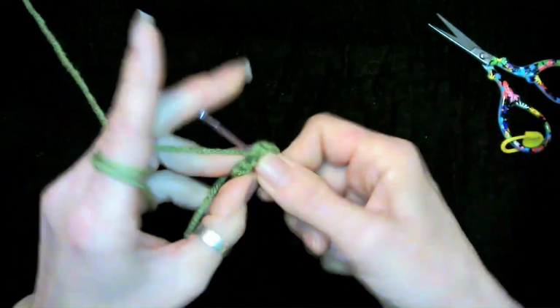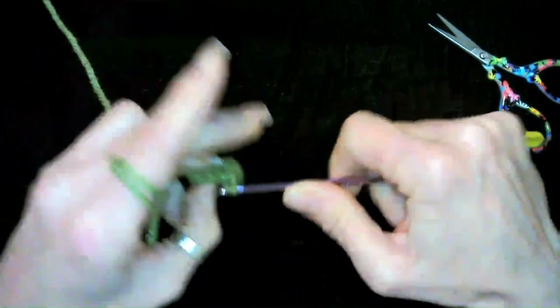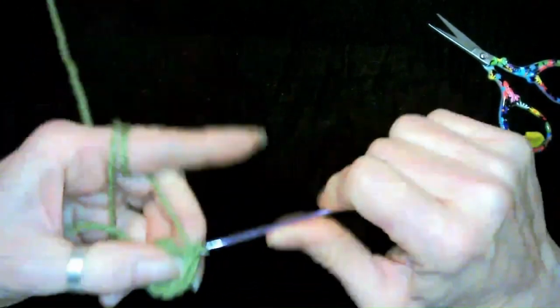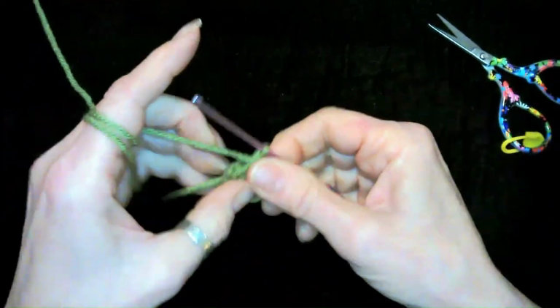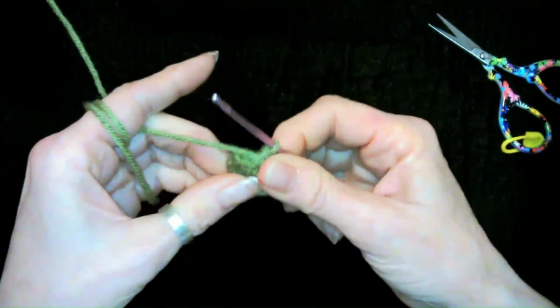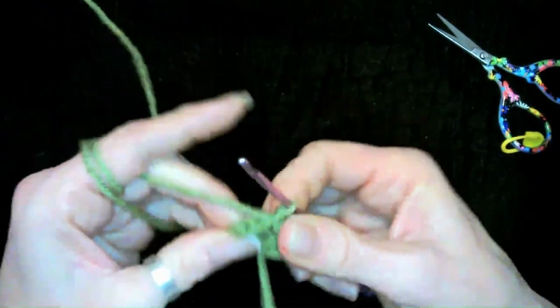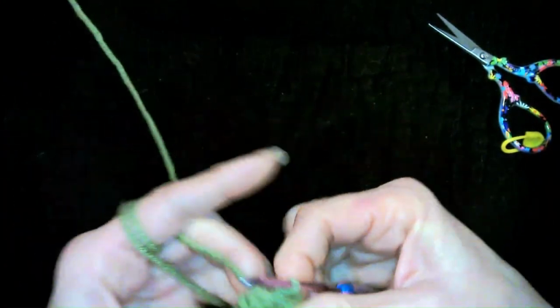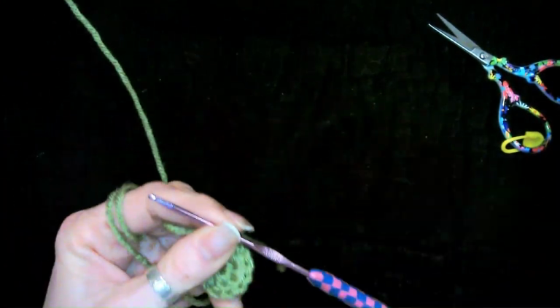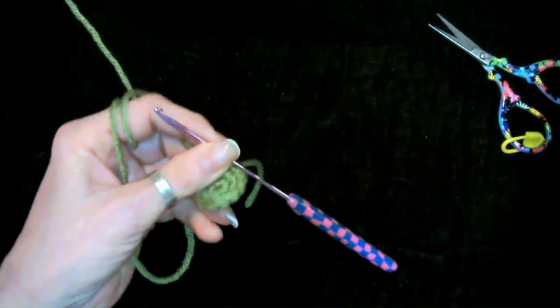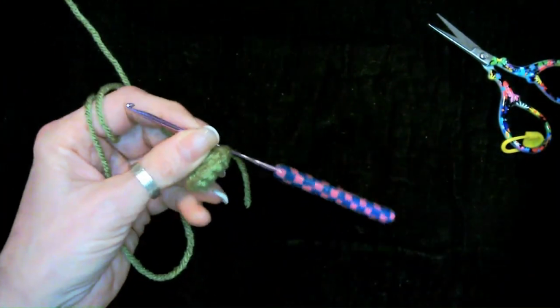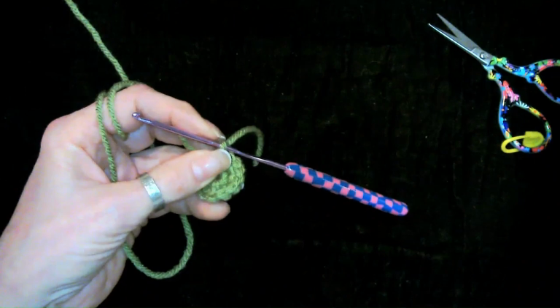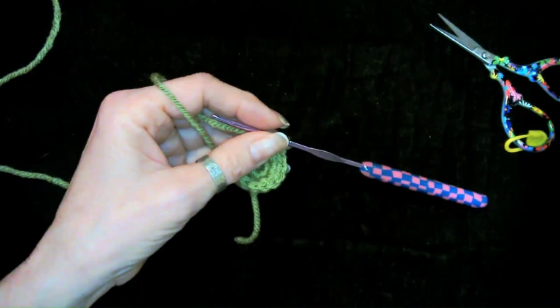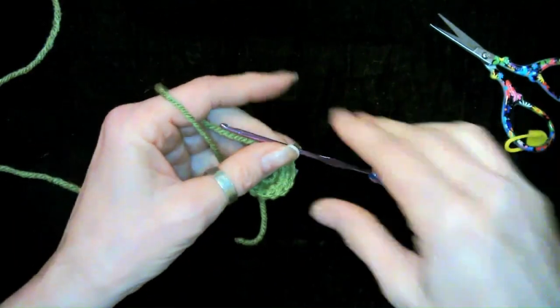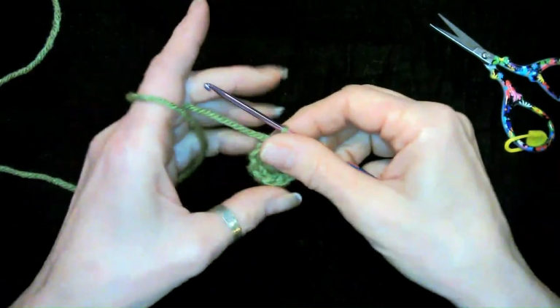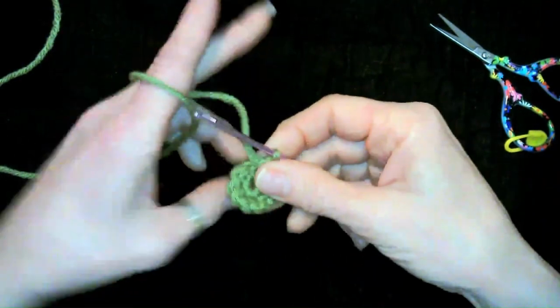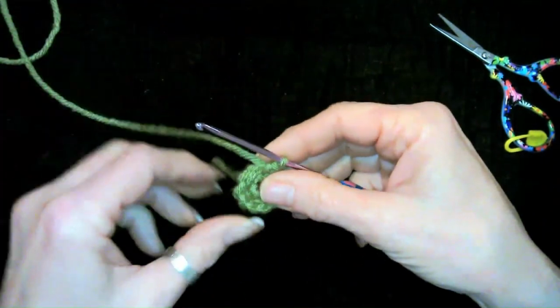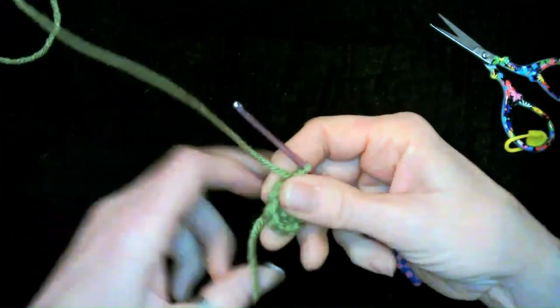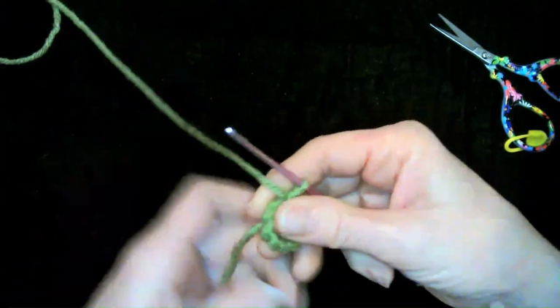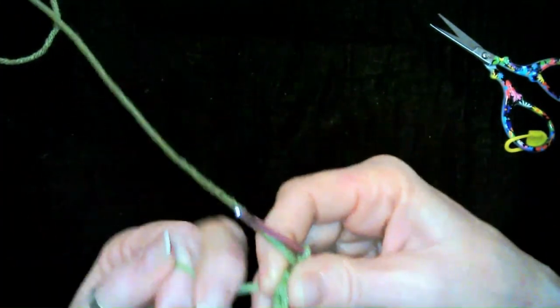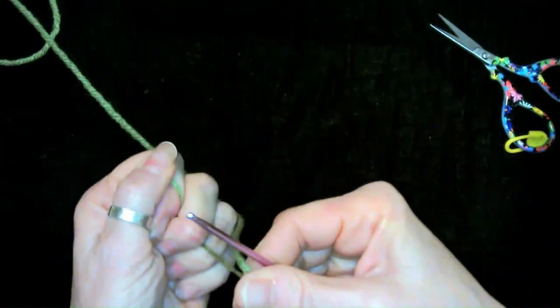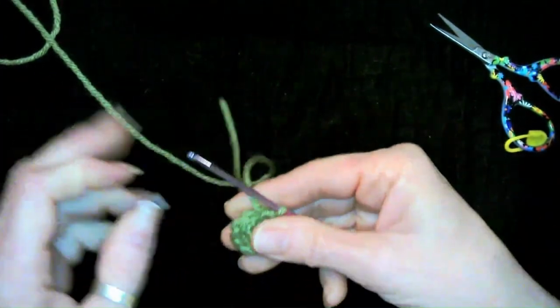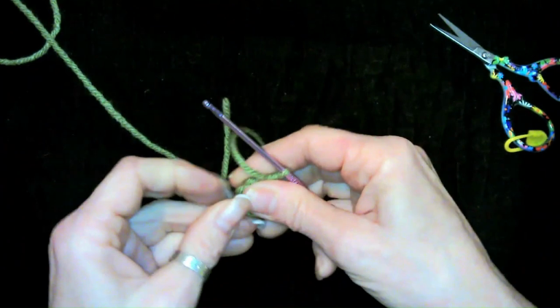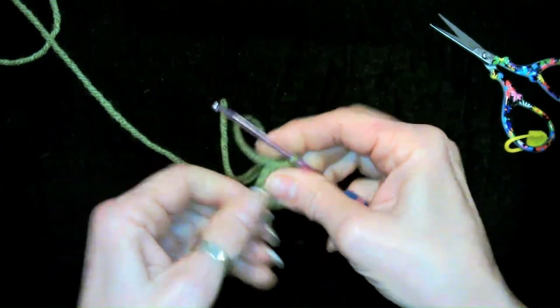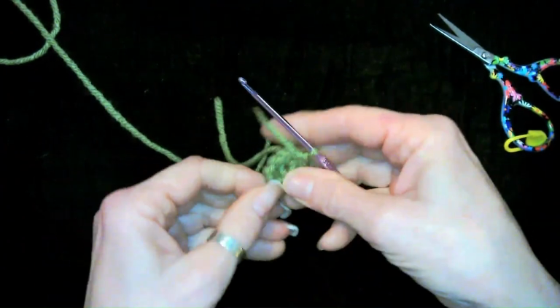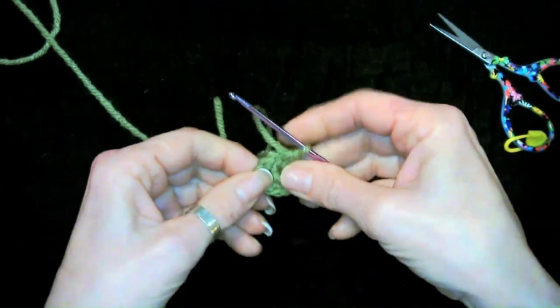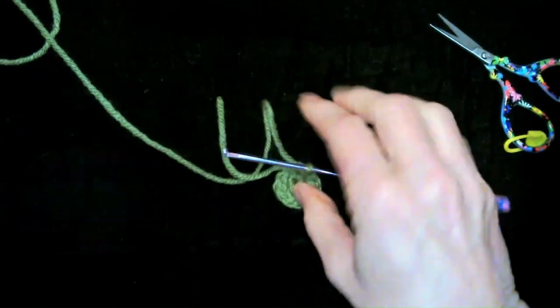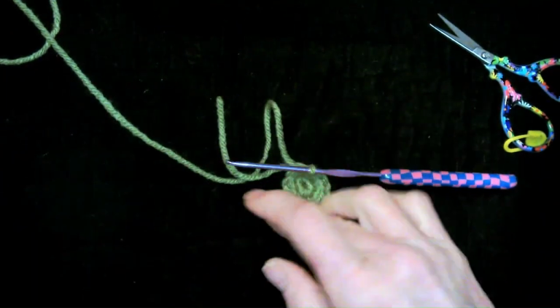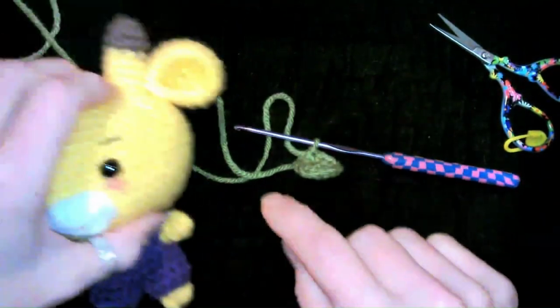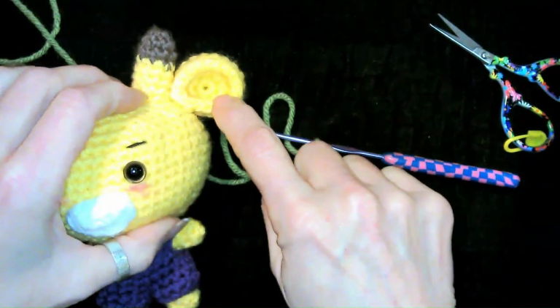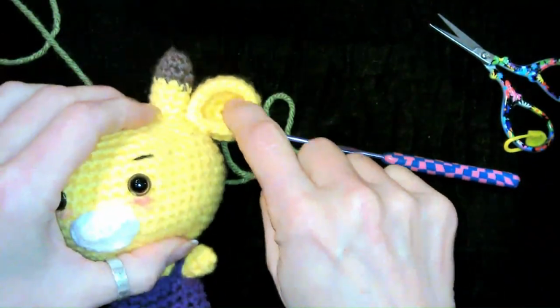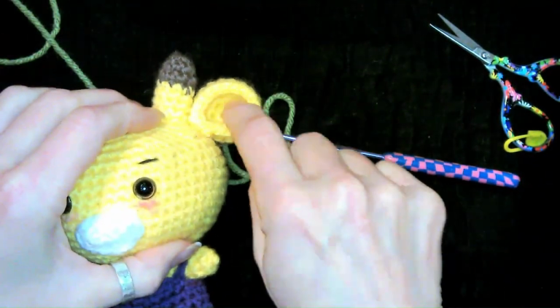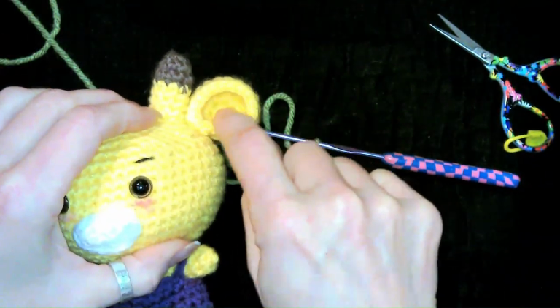Okay so let me get these counted. All right, so we have our 12. Wonderful — we're going to go ahead and cinch that up because that is going to be the inside of the ear right there.